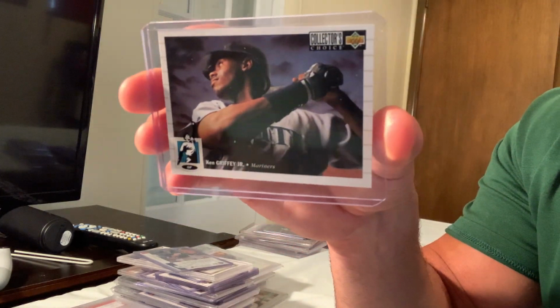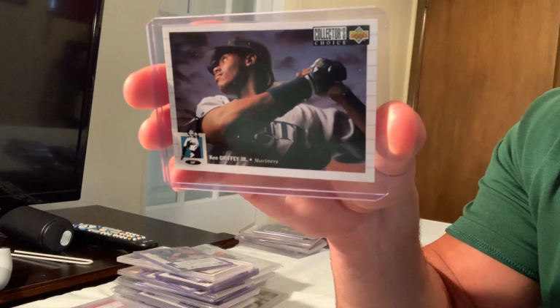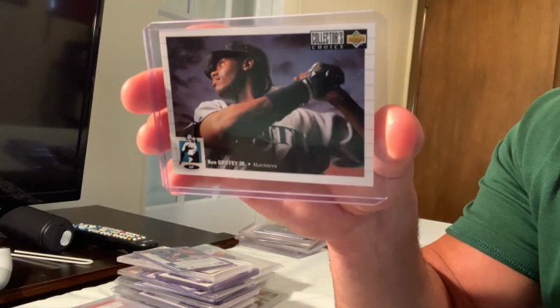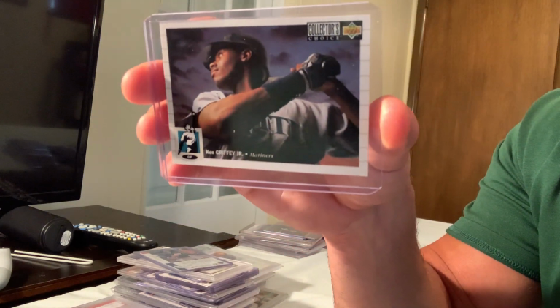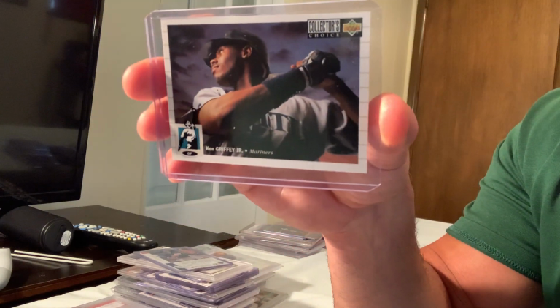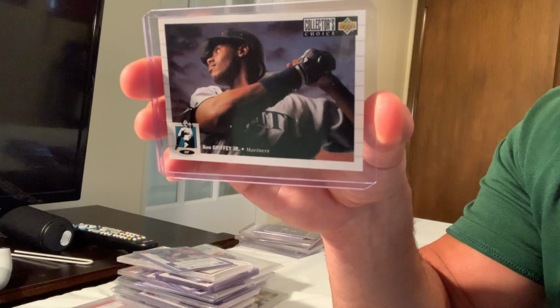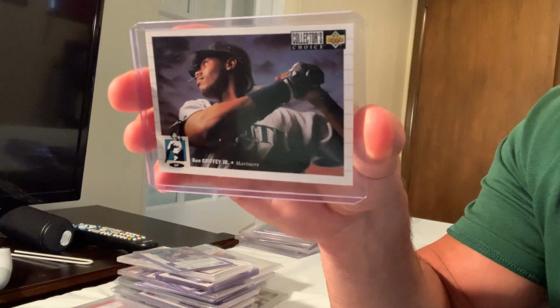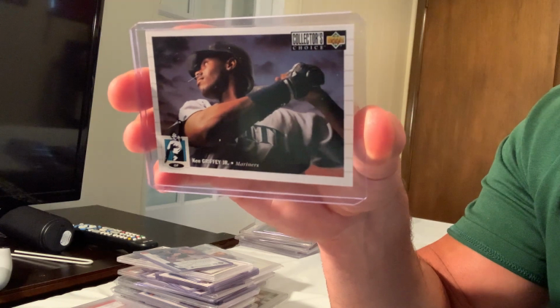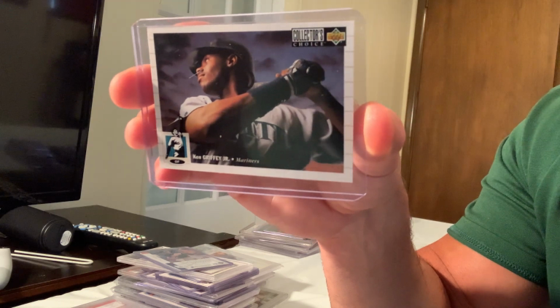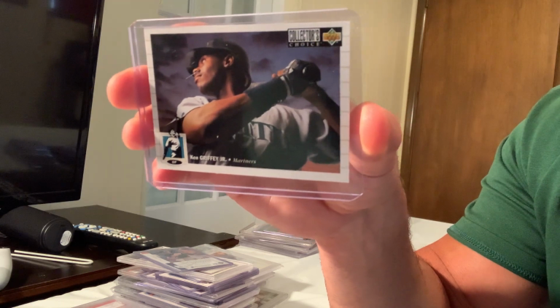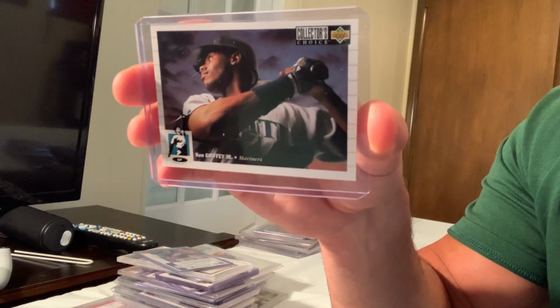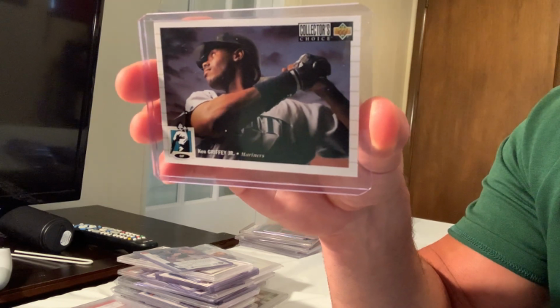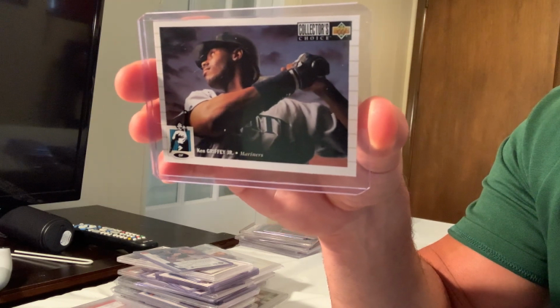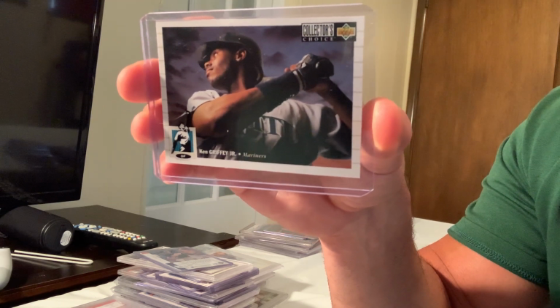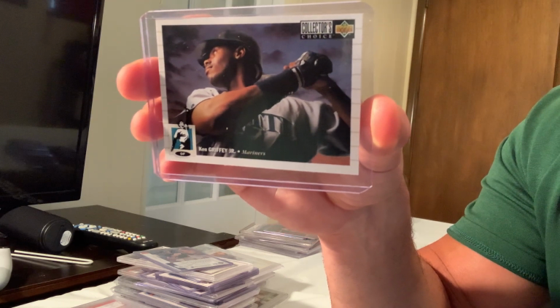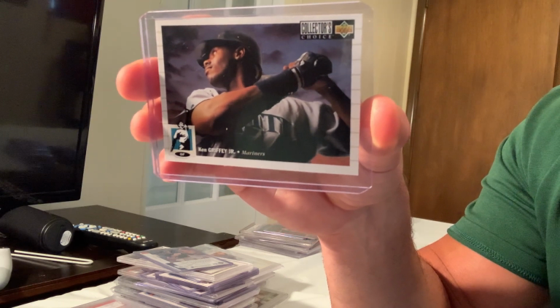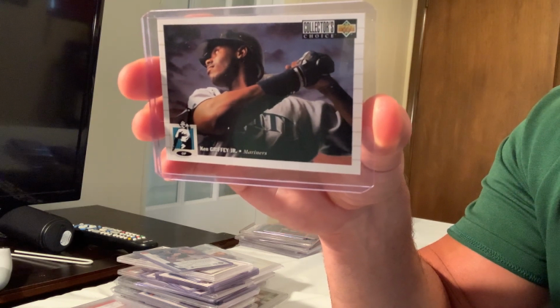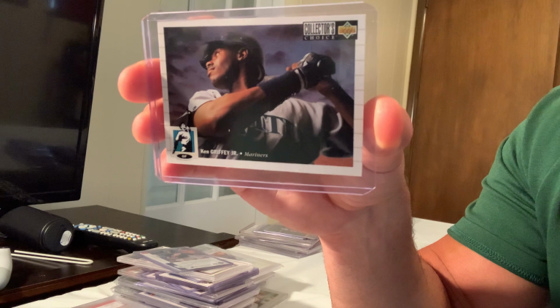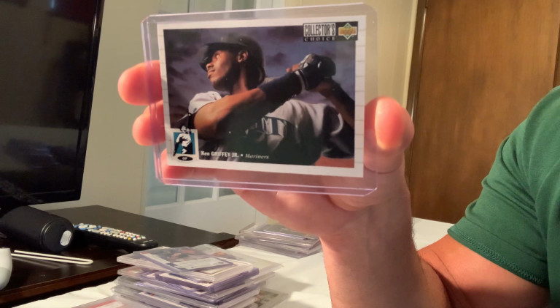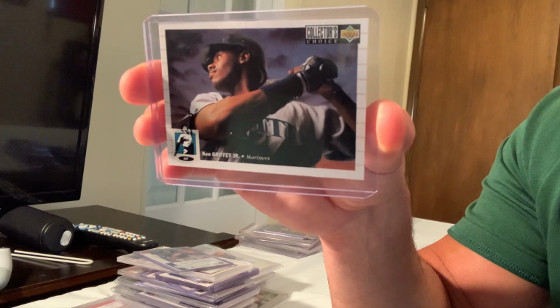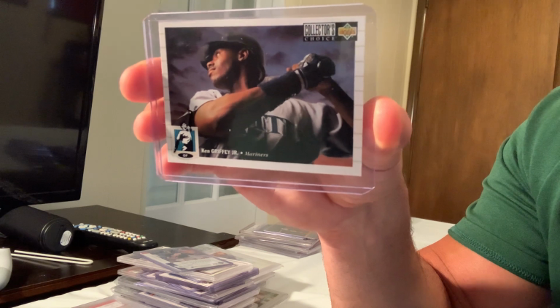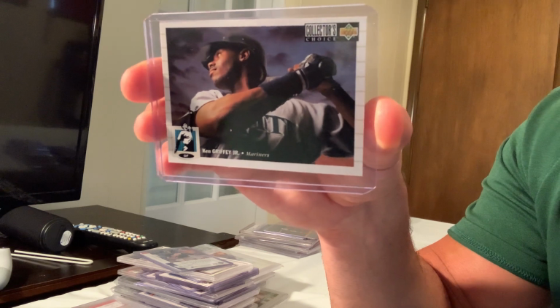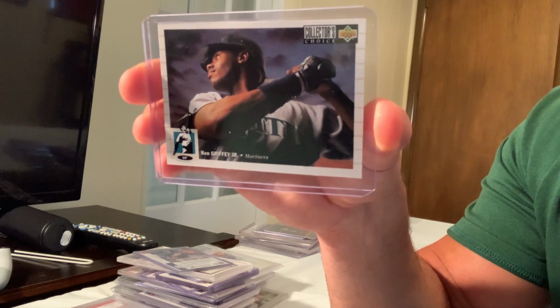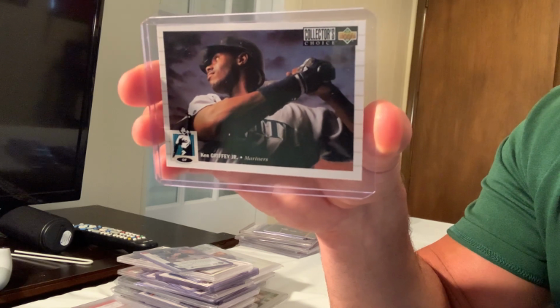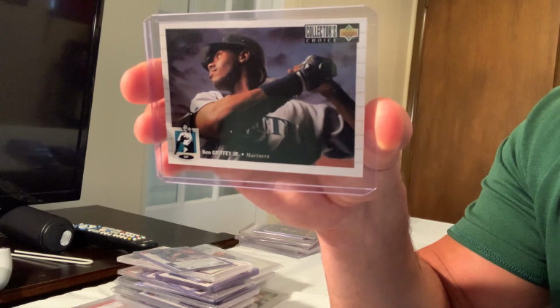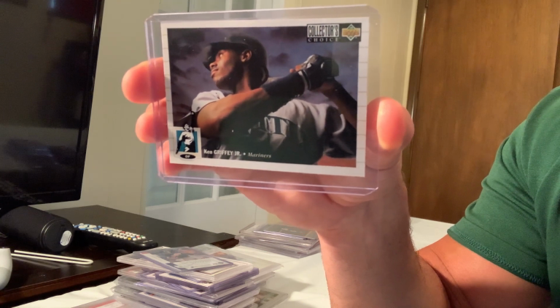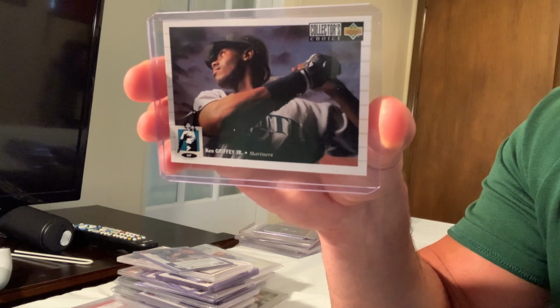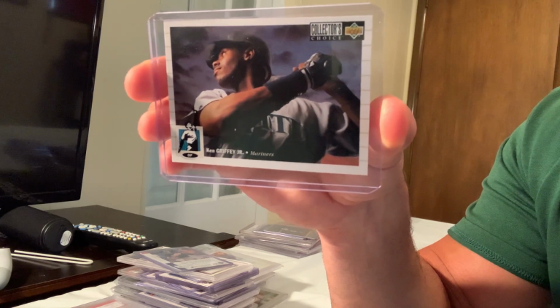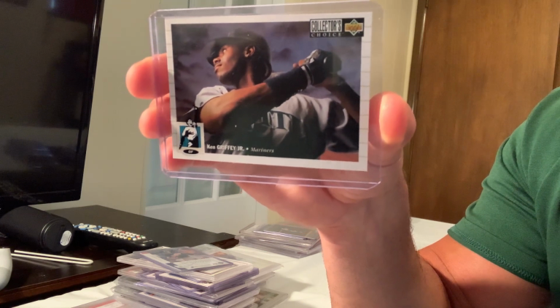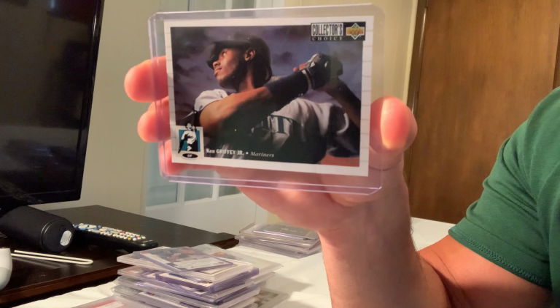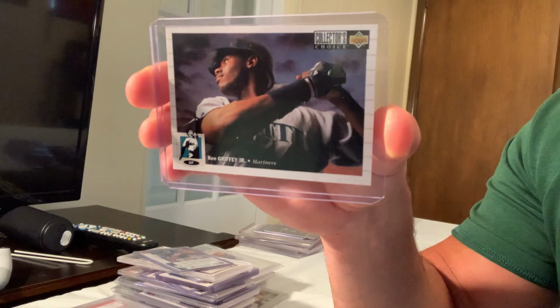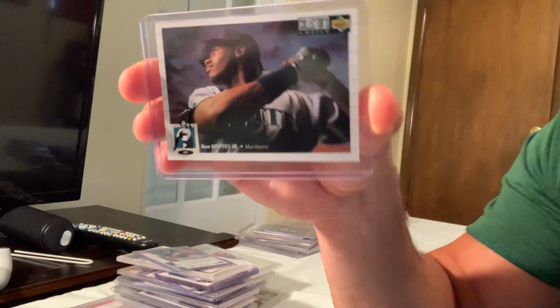Here's another signature card — the 1994 Collector's Choice silver signature Ken Griffey Jr., card number 119, sold for $200 on eBay.